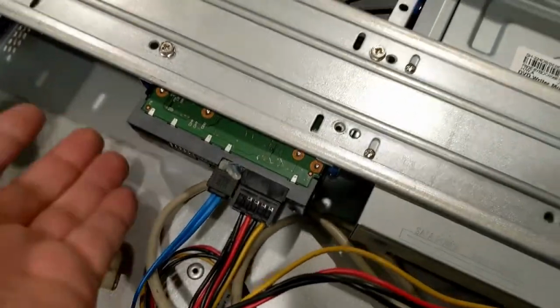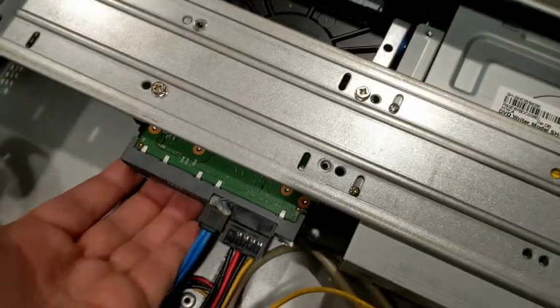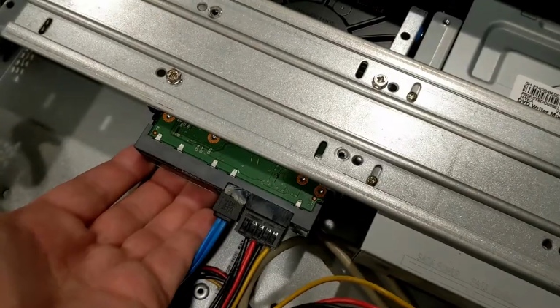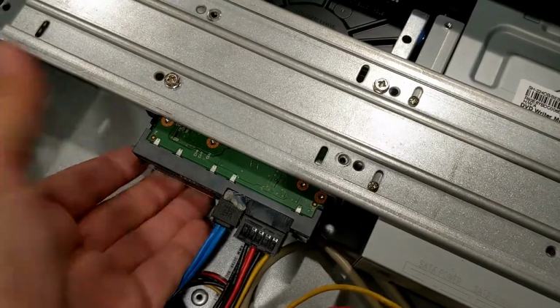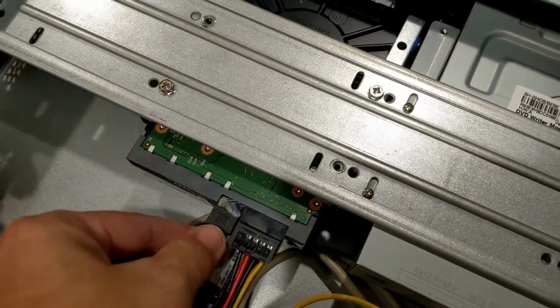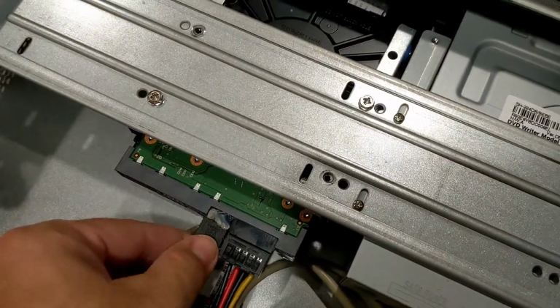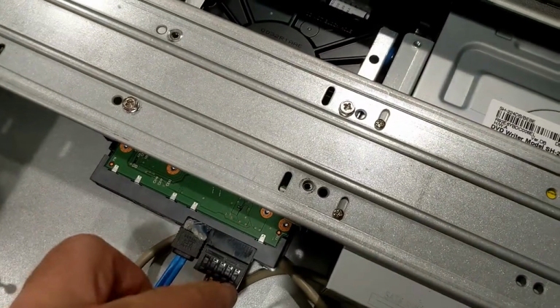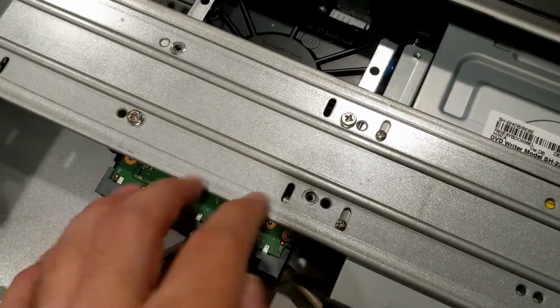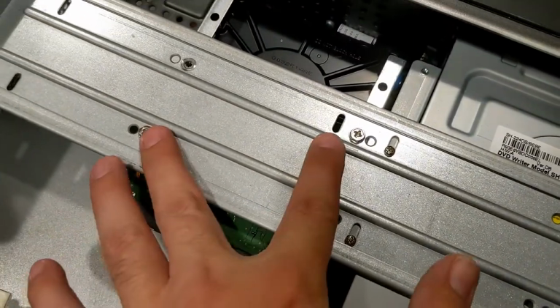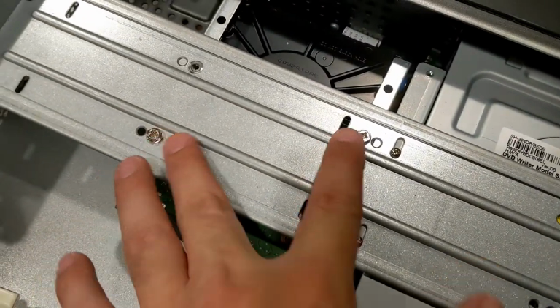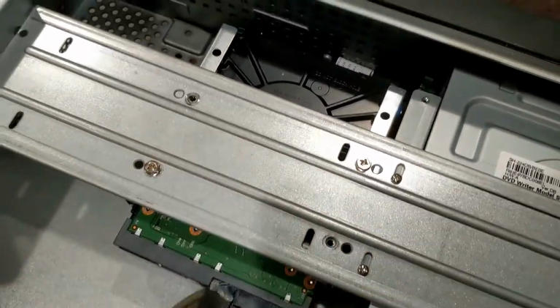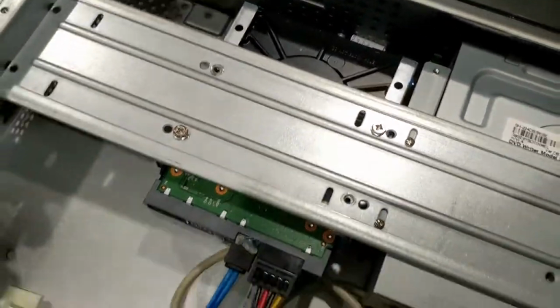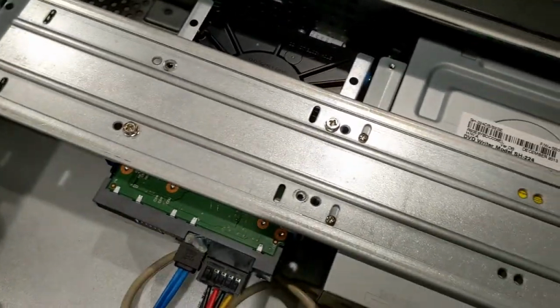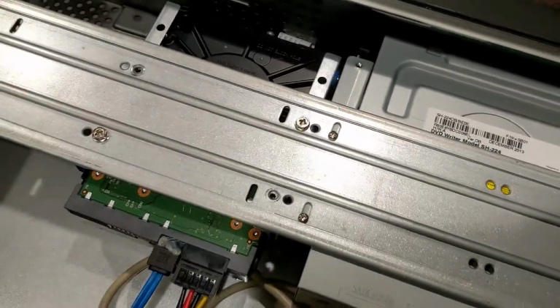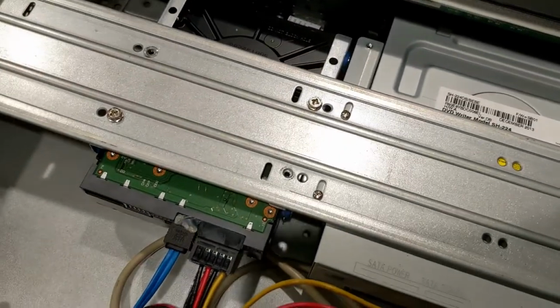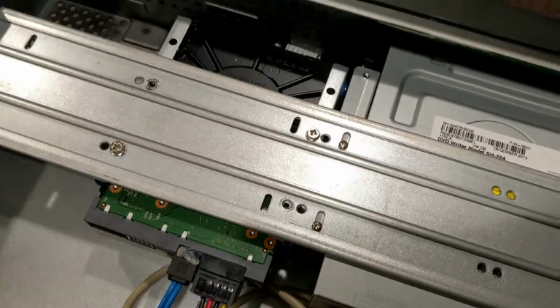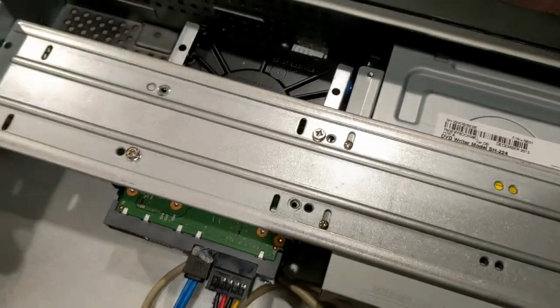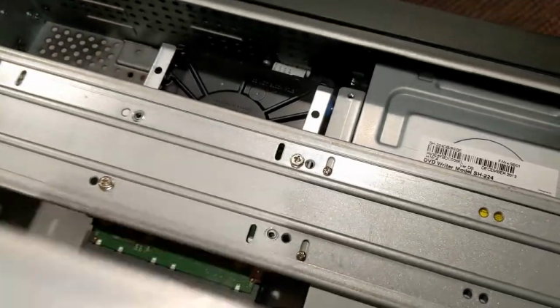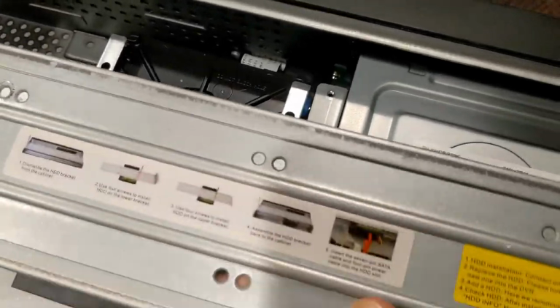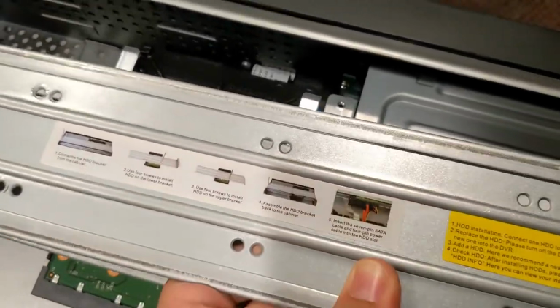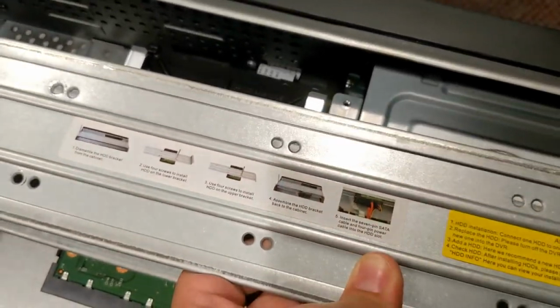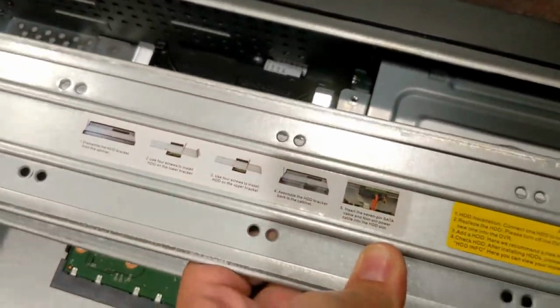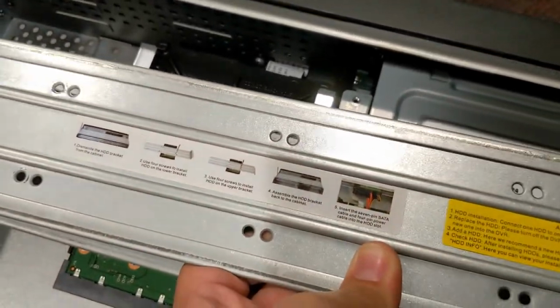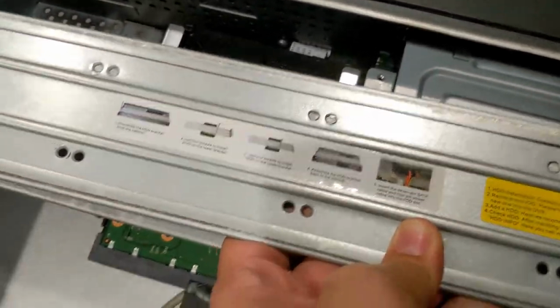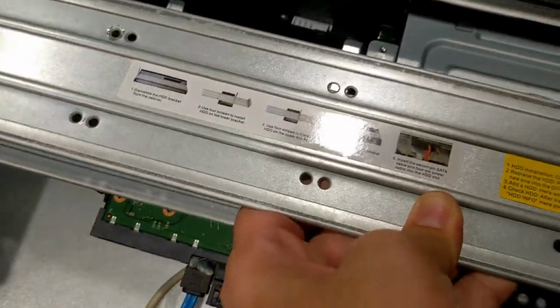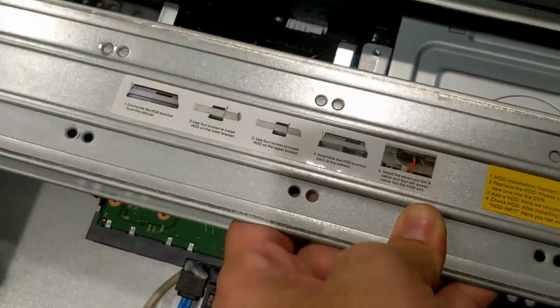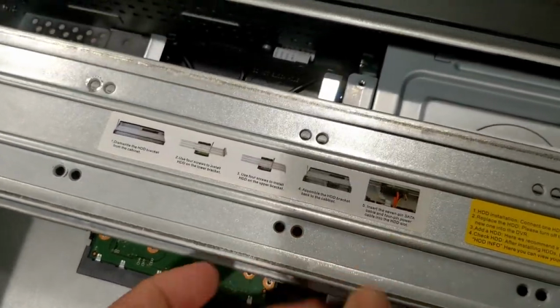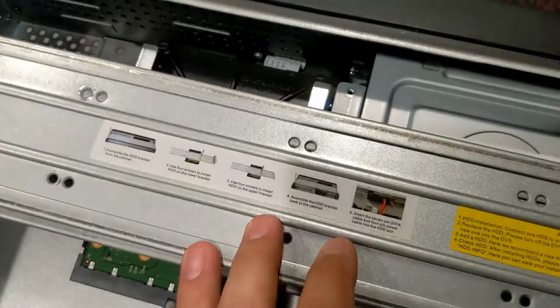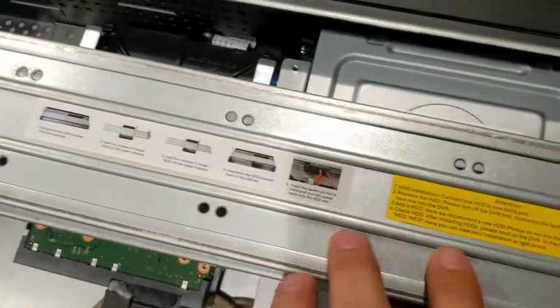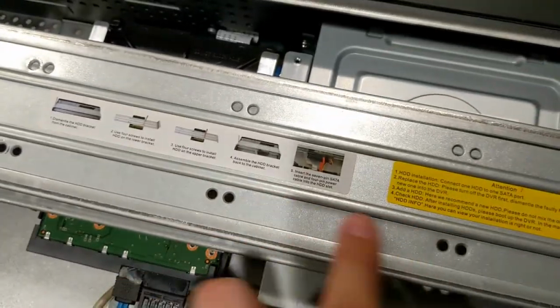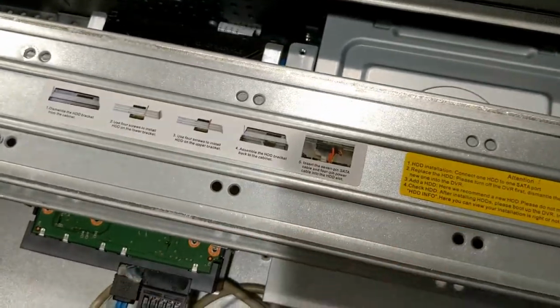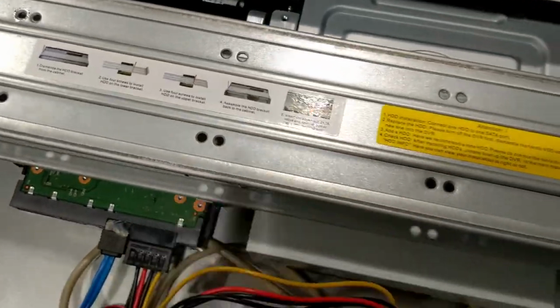The first drive is in — CDK1, power connected, and screwed in. Now let's get the top panel on and put our second drive into this bay.